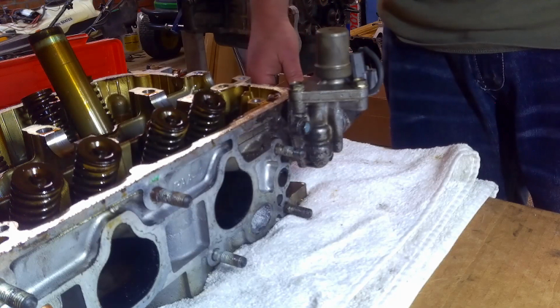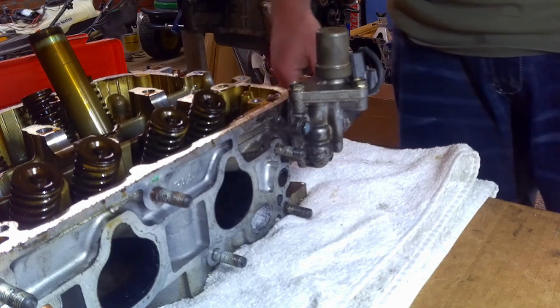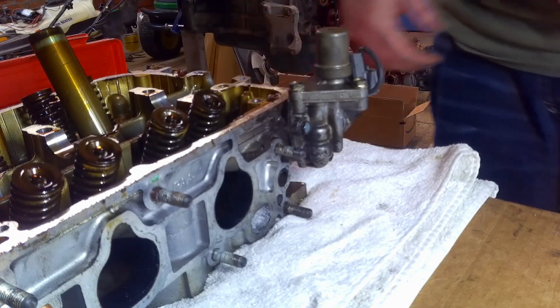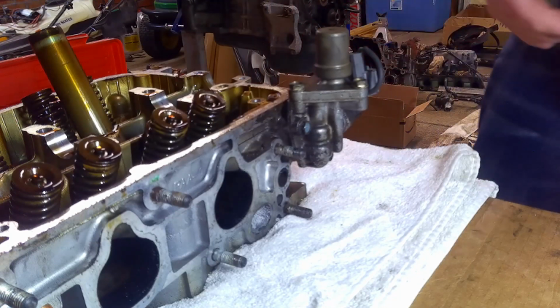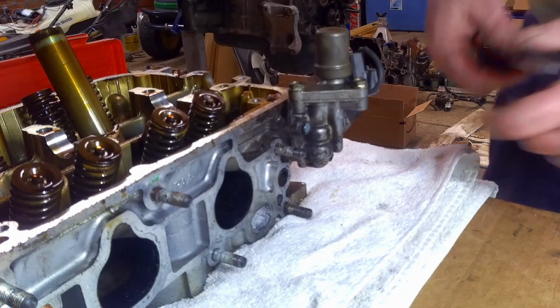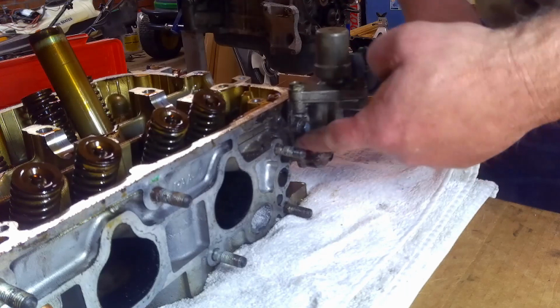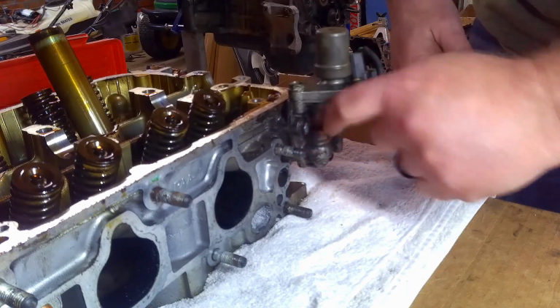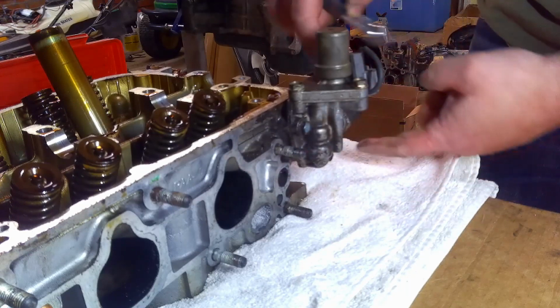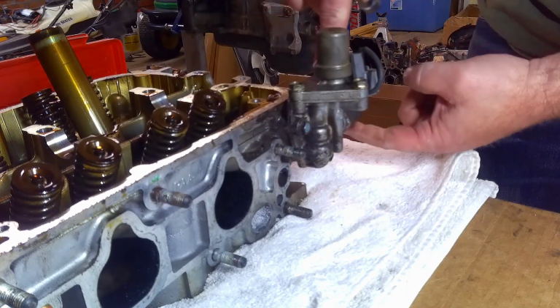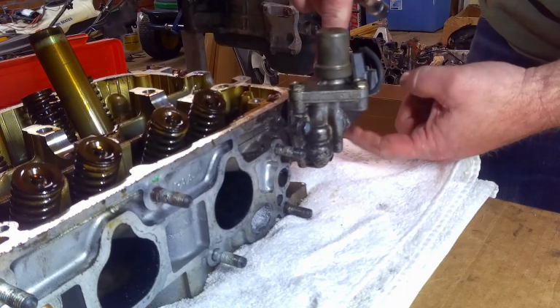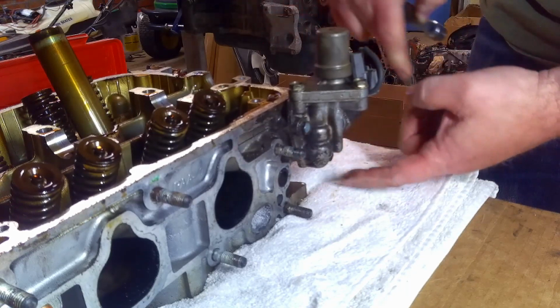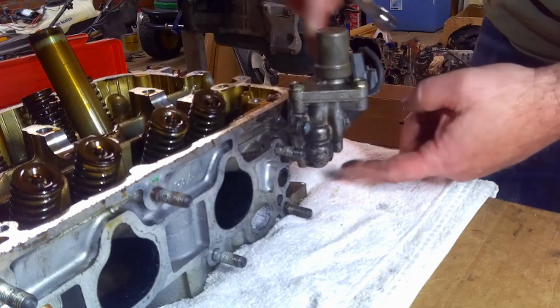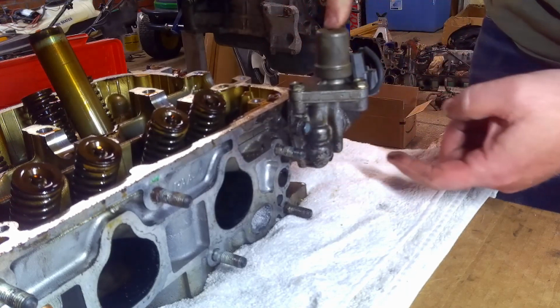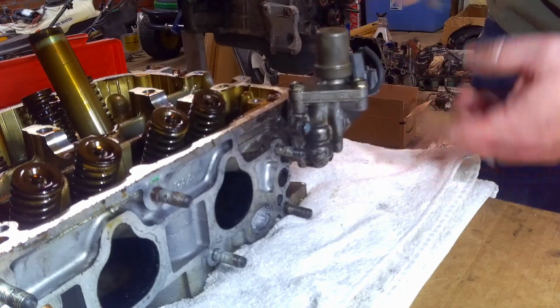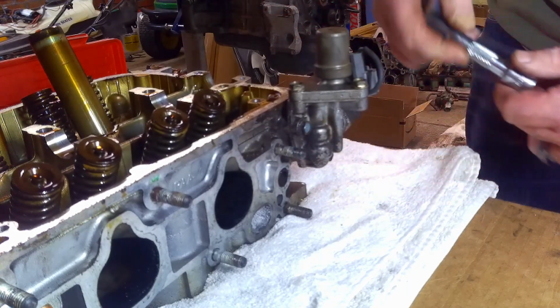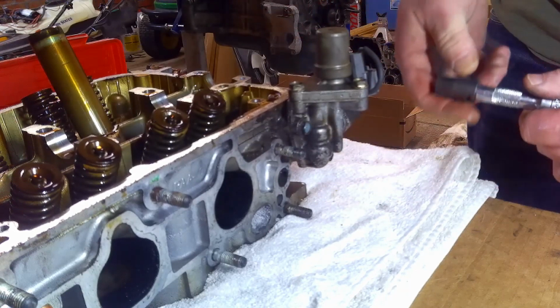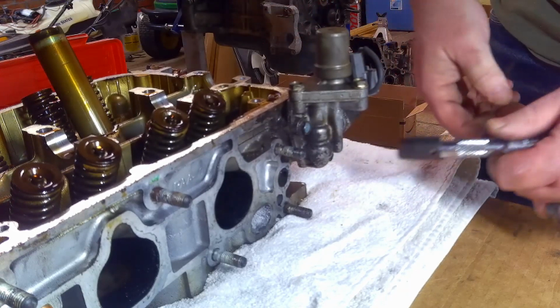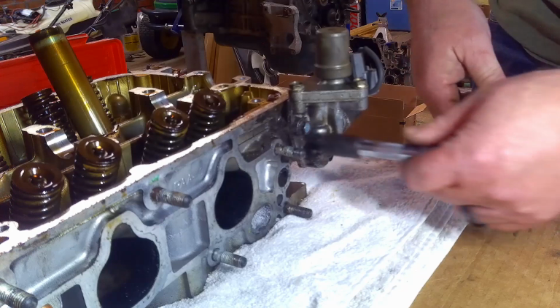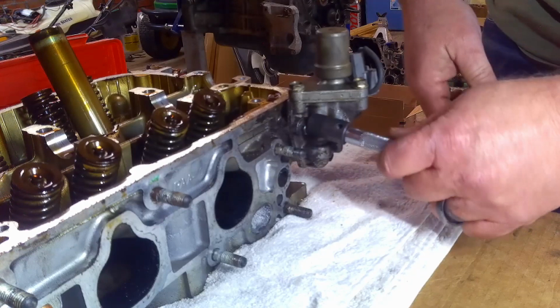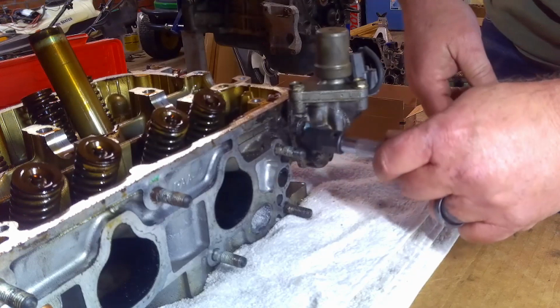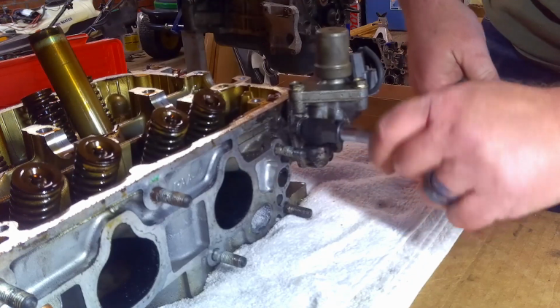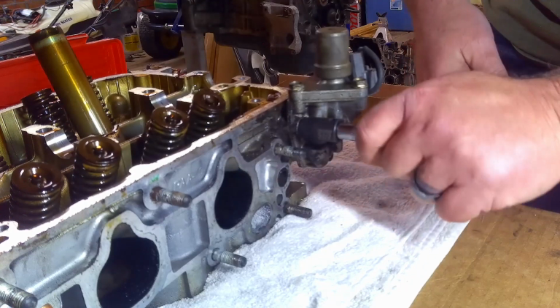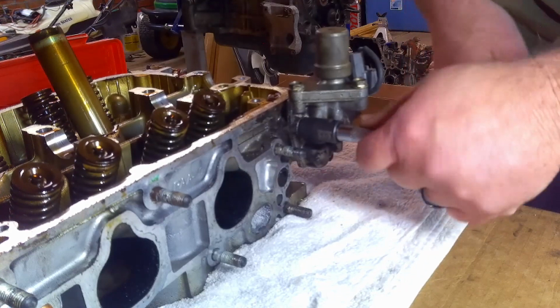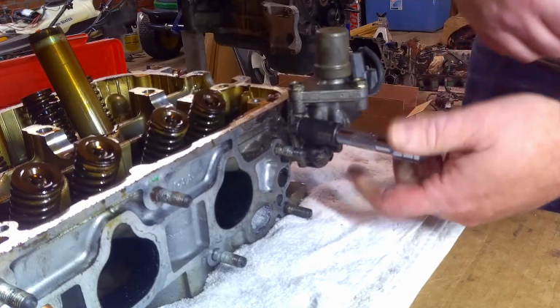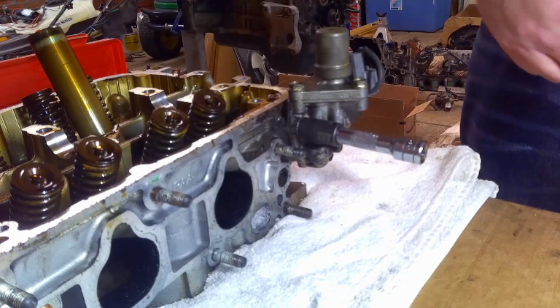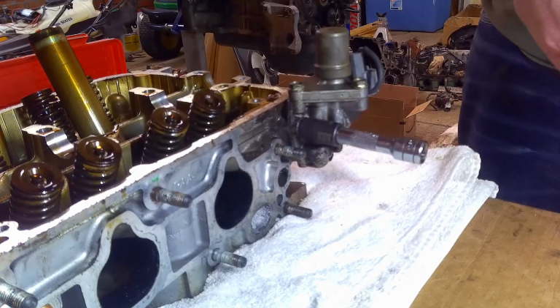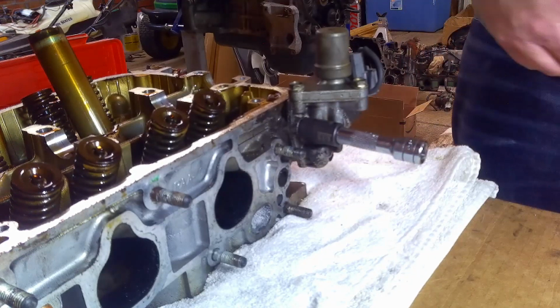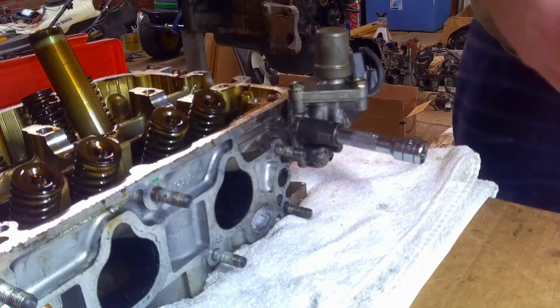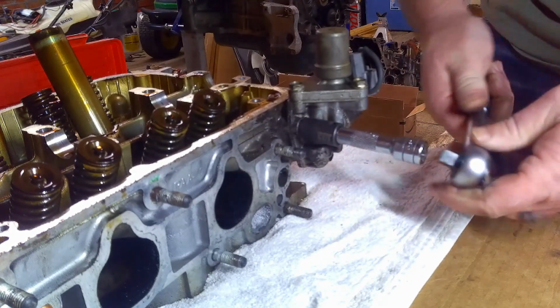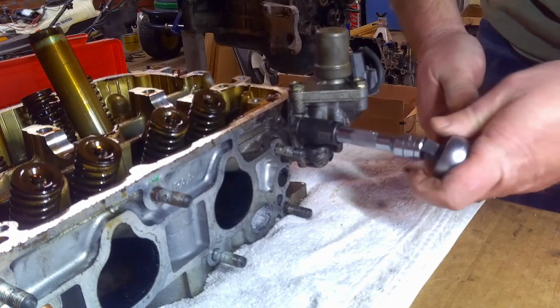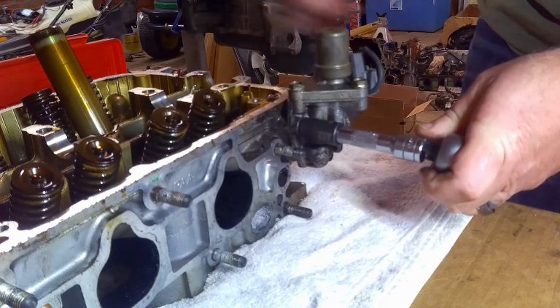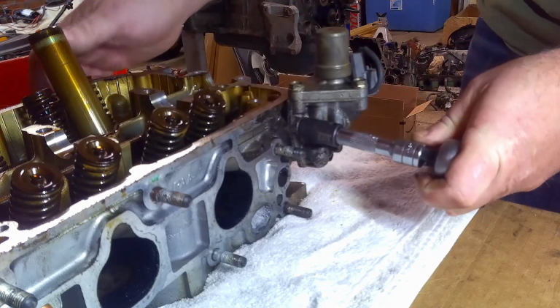The first thing I'm going to do here is take off the VTEC solenoid on the back of the head. So this is VTEC equipped — VTEC just kicked in, bro. This is where the magic happens.